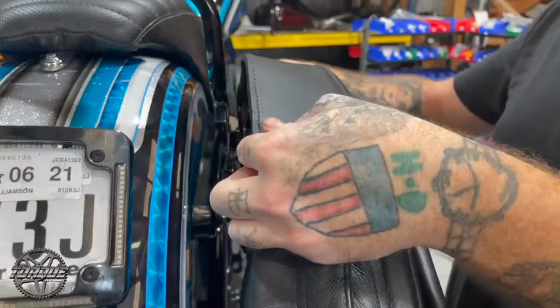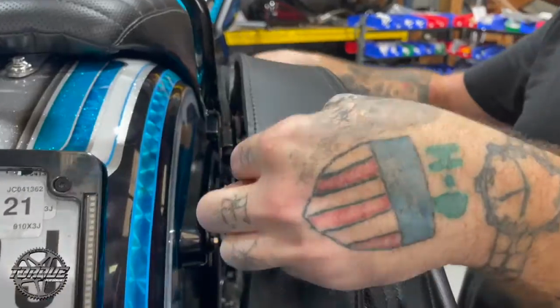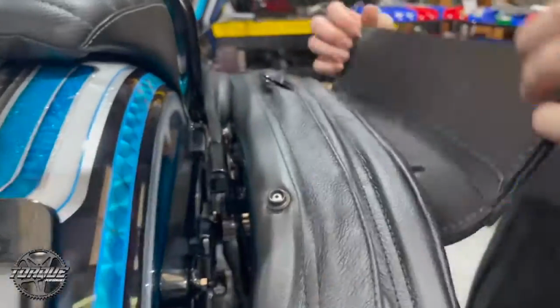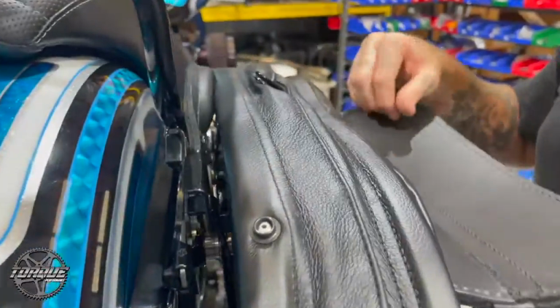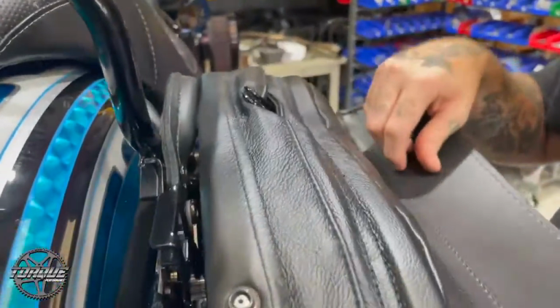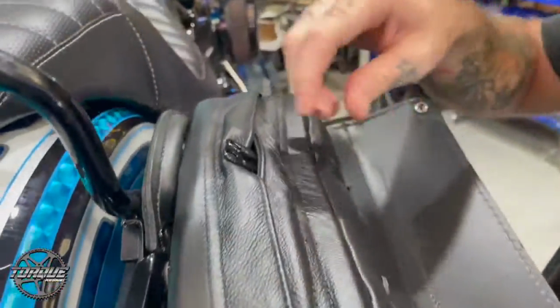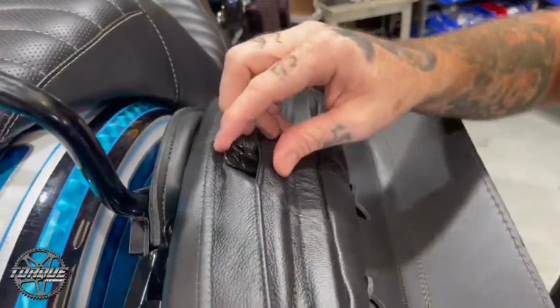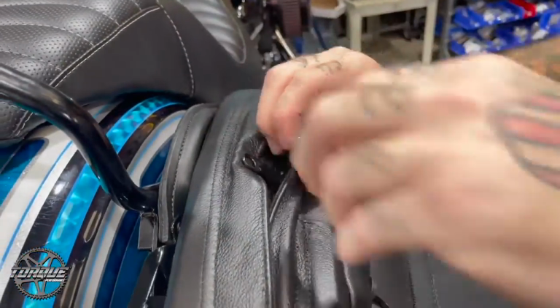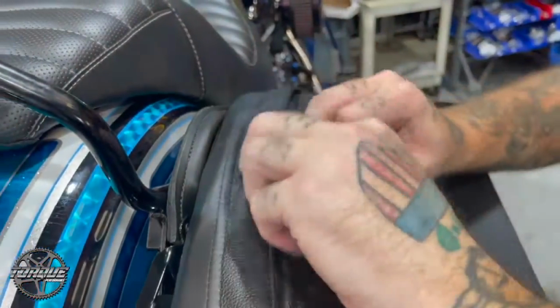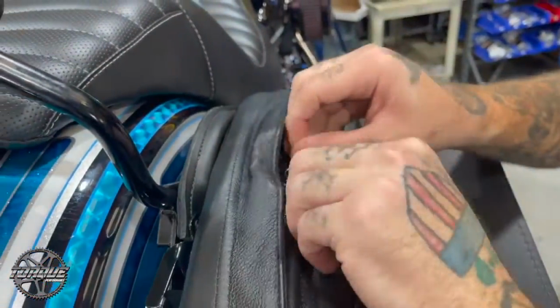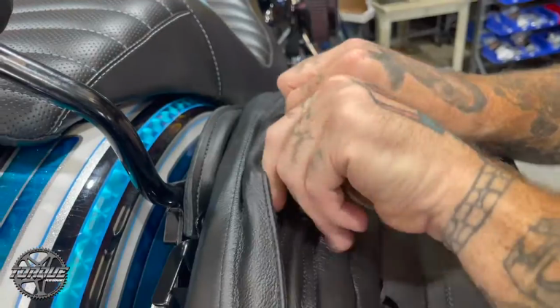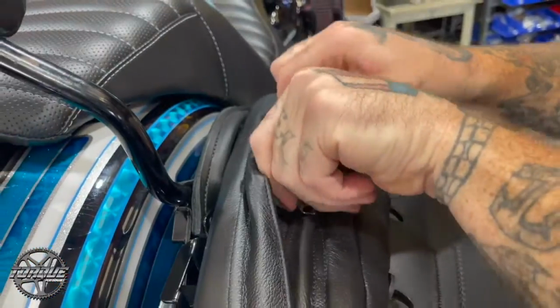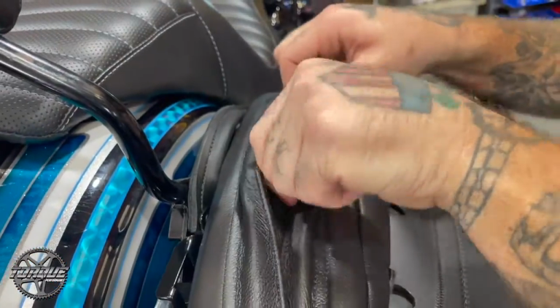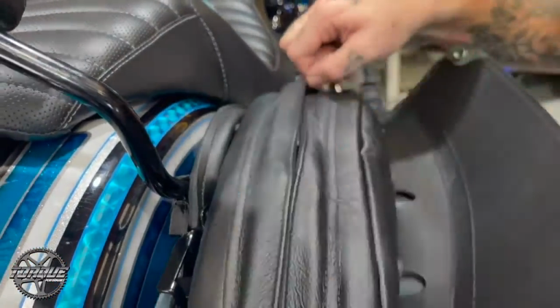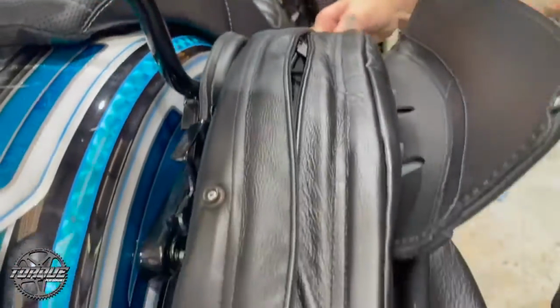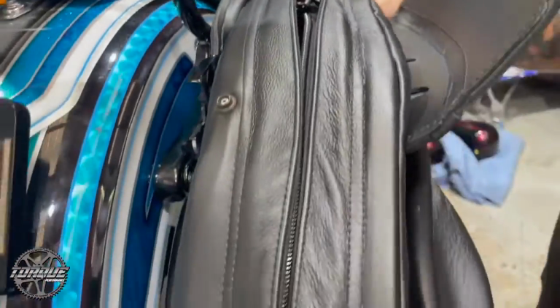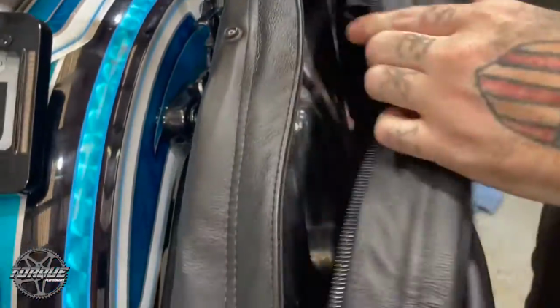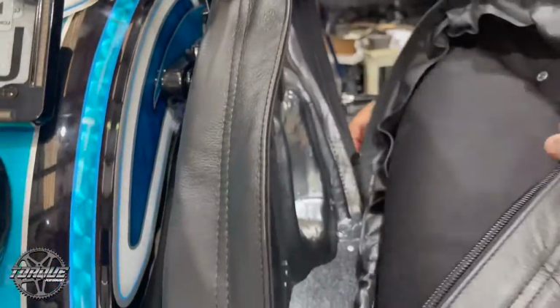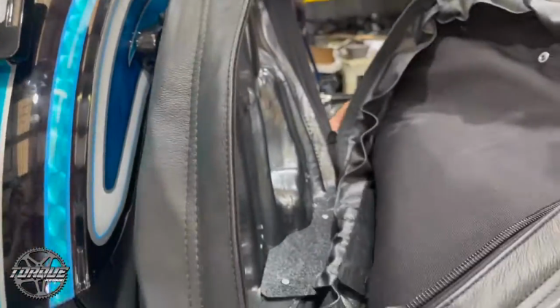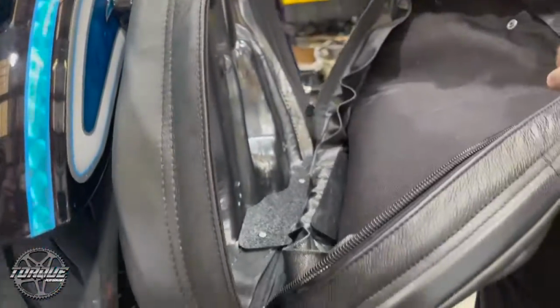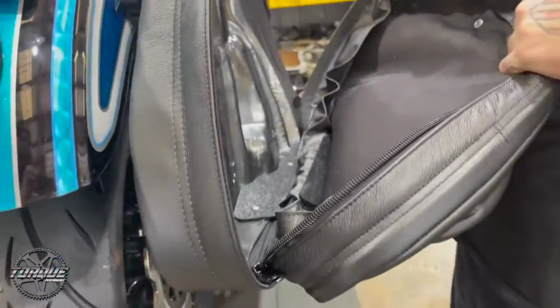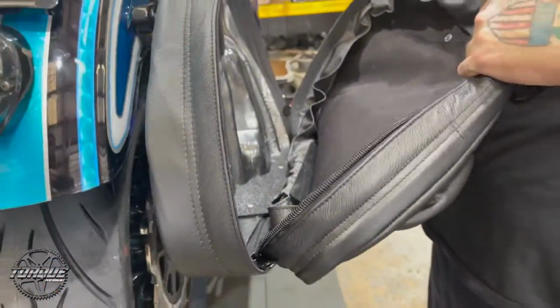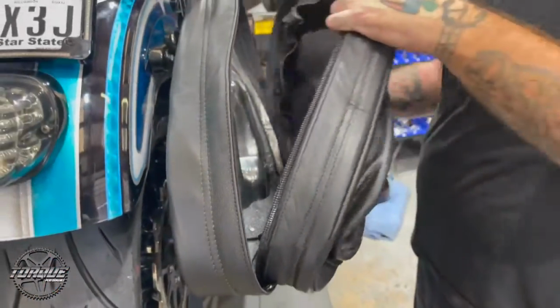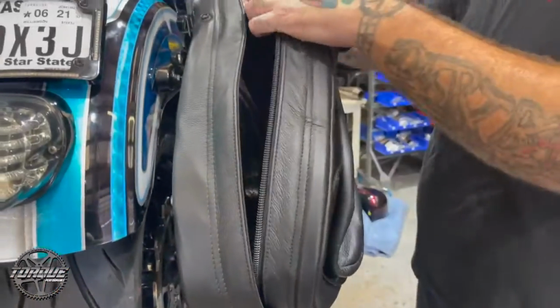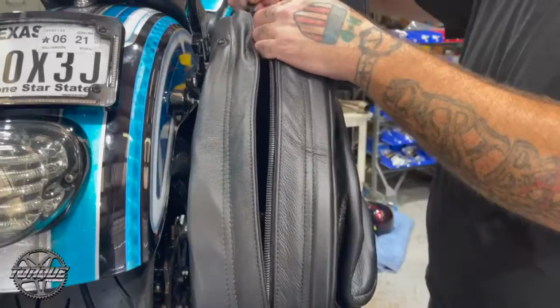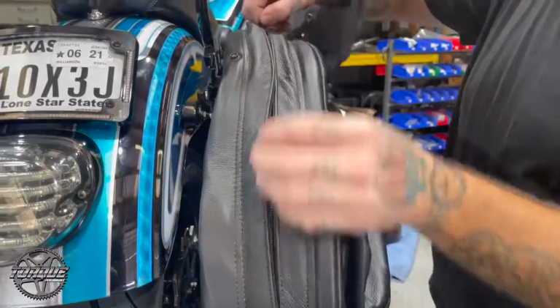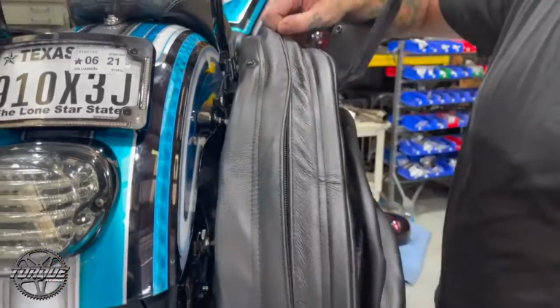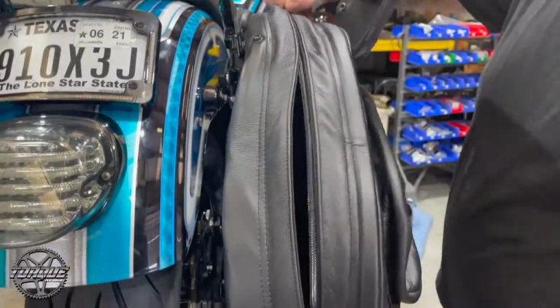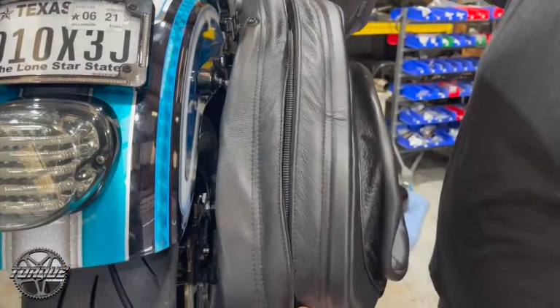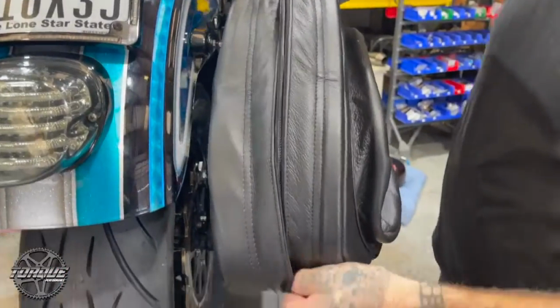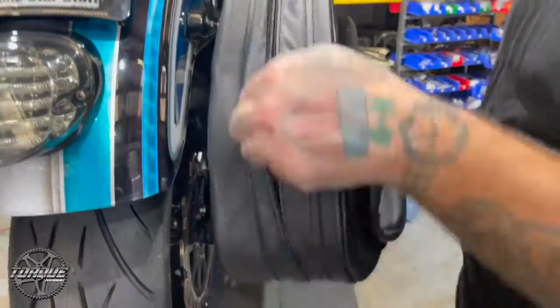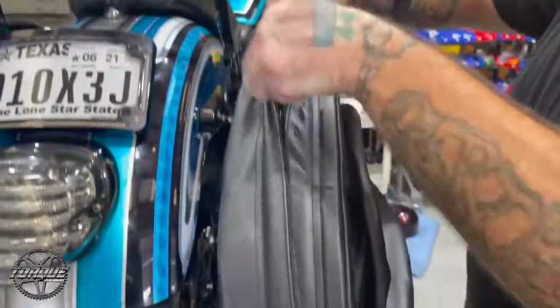Right now they're in their collapsed position, but if we unzip this second zipper — there are two zippers in here — the bag can now expand out to hold even more.